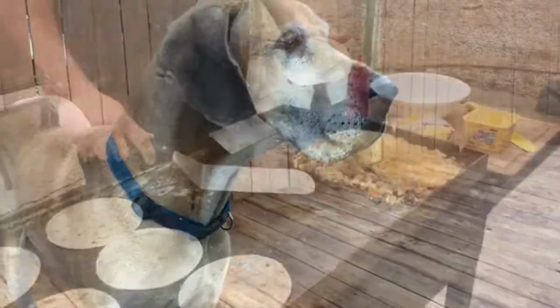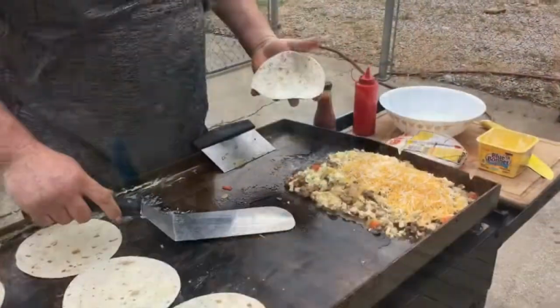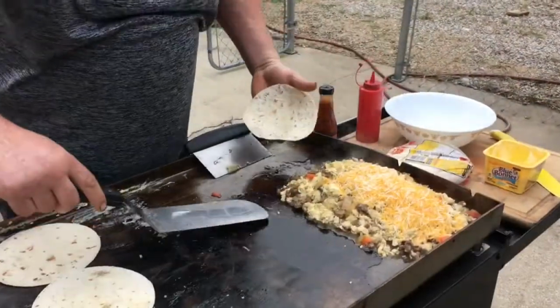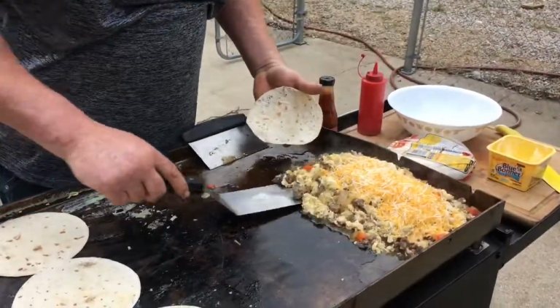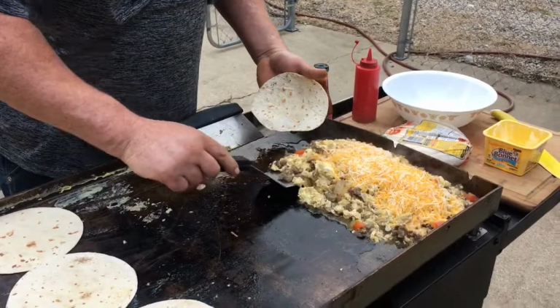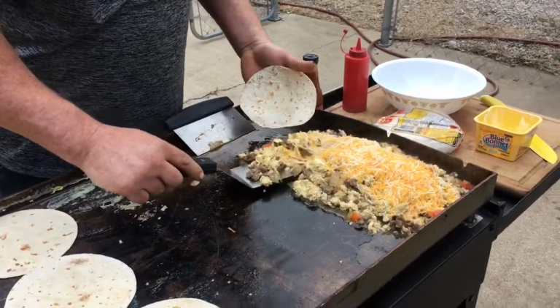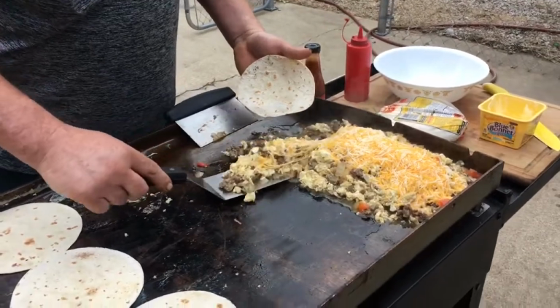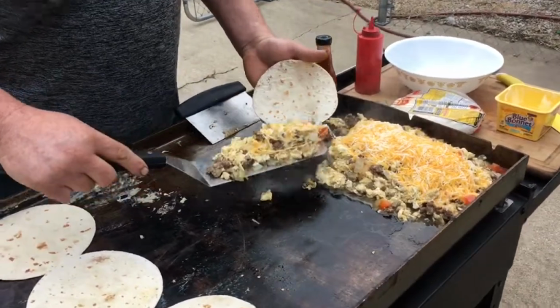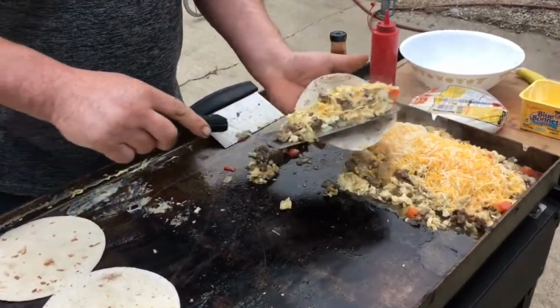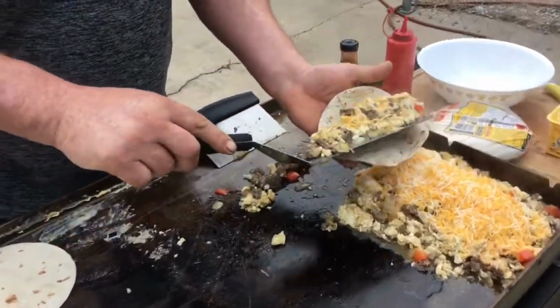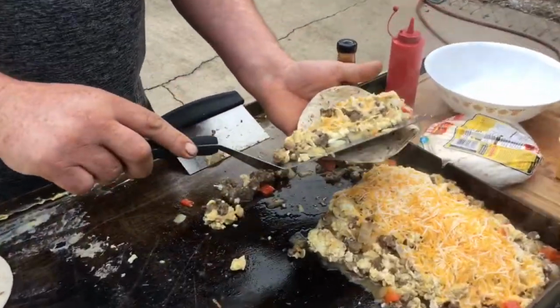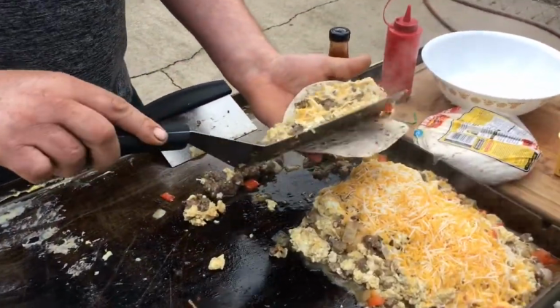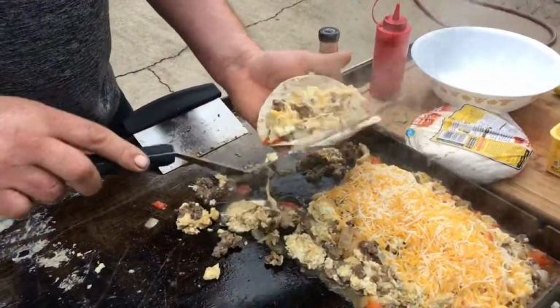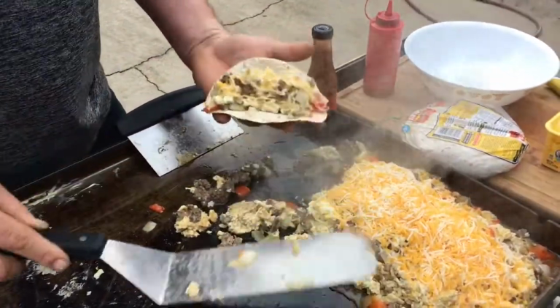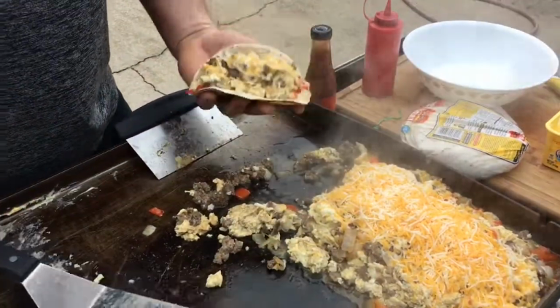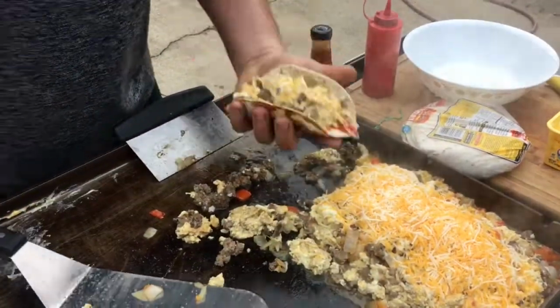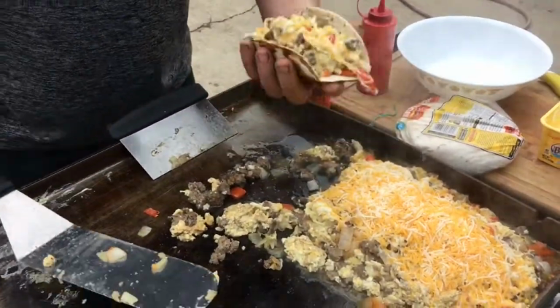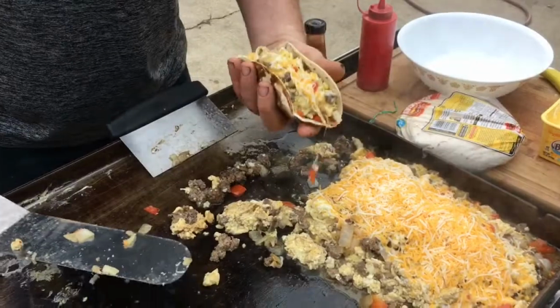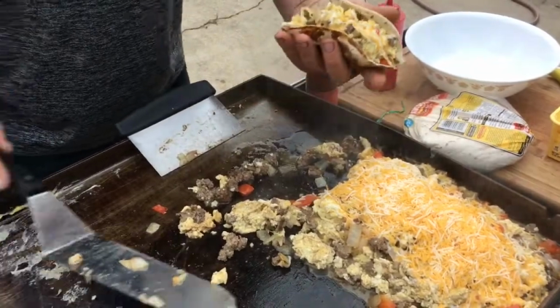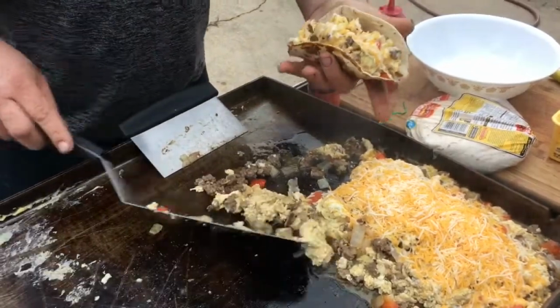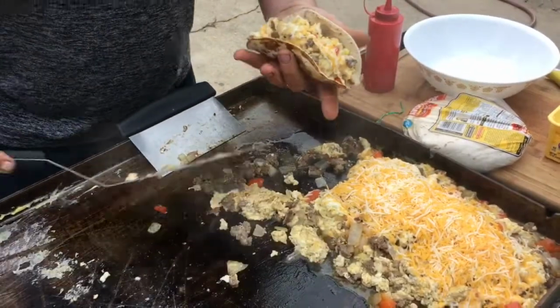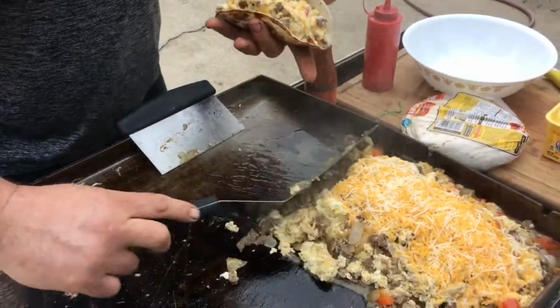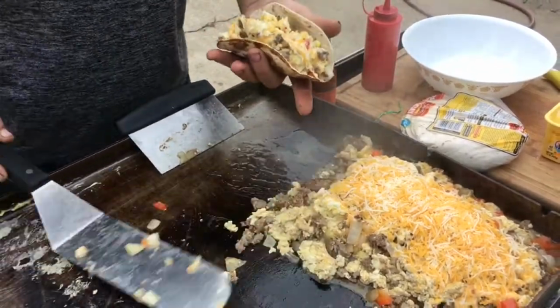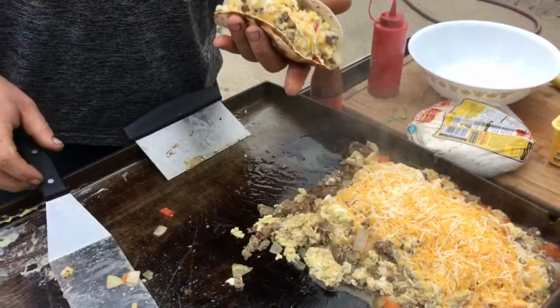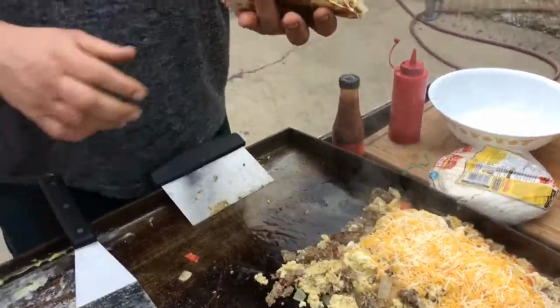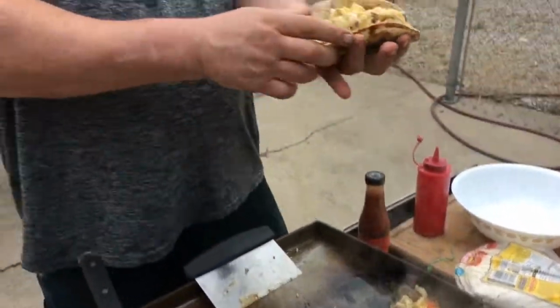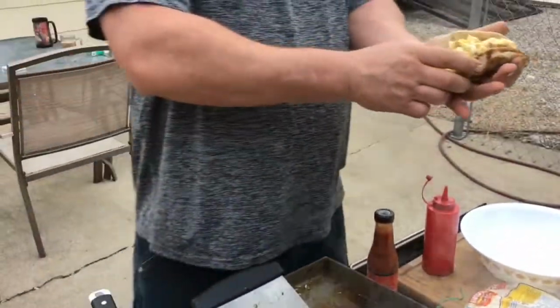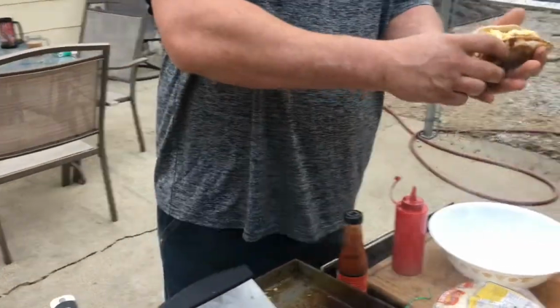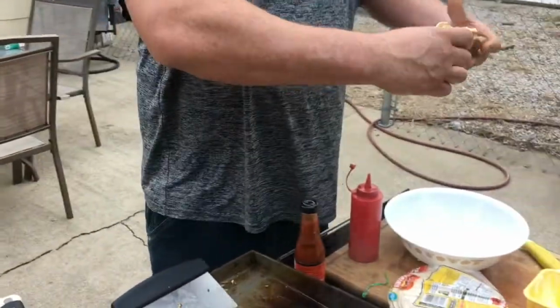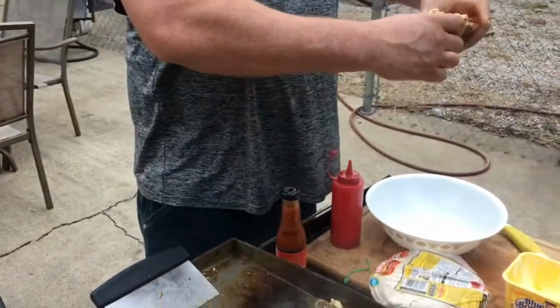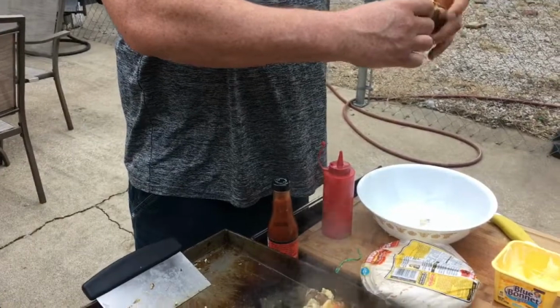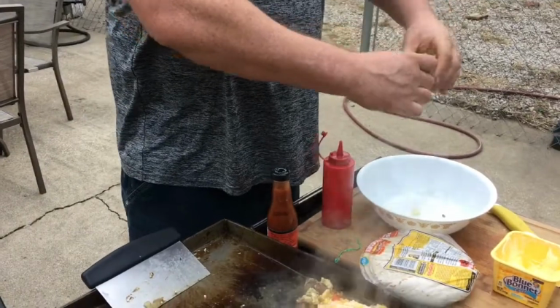Alright, our tortillas are warmed up. We're going to make that burrito — that should be about enough. That thing is burning hot. Good thing I got my gloves on, huh?